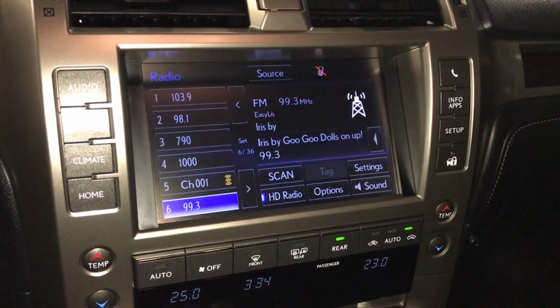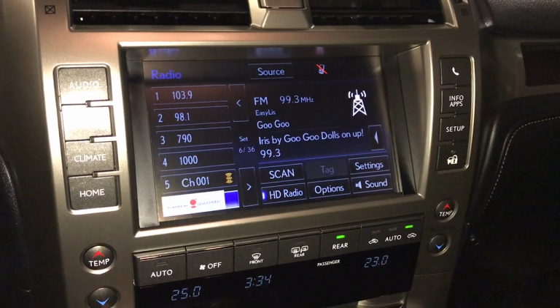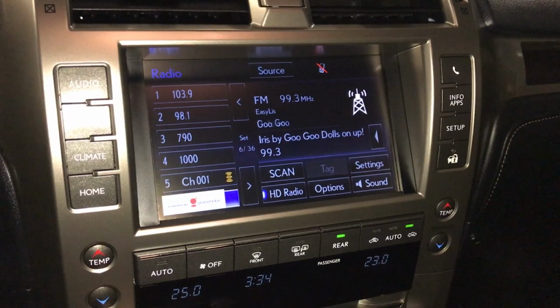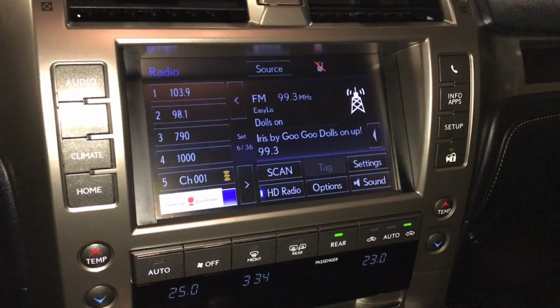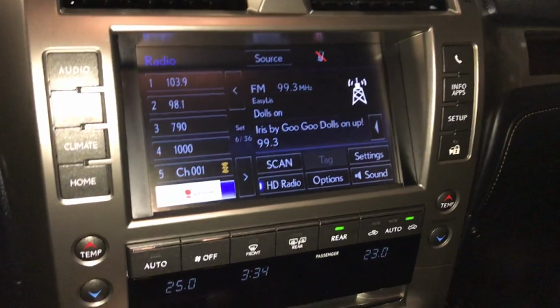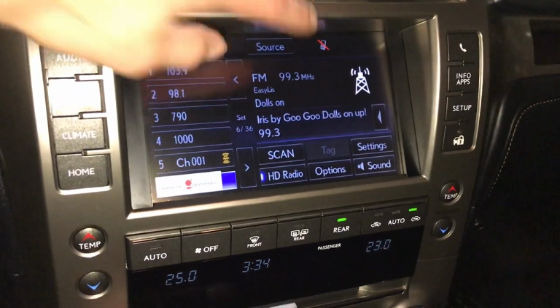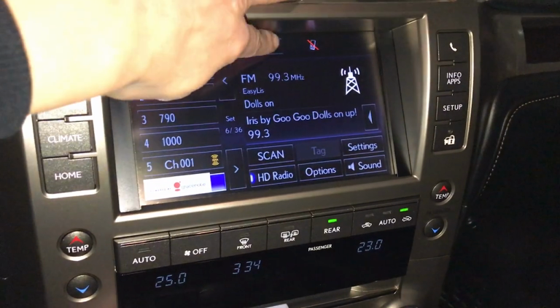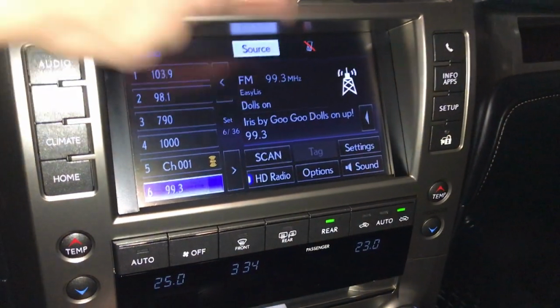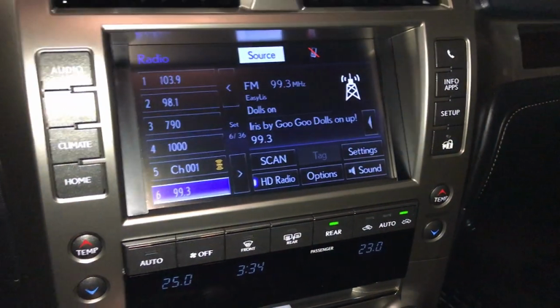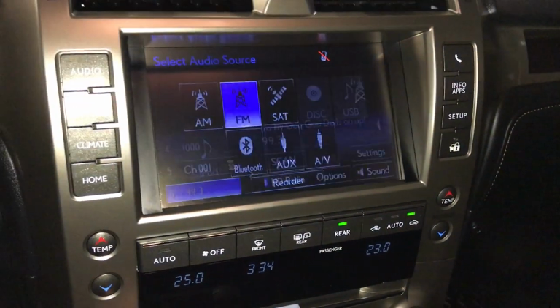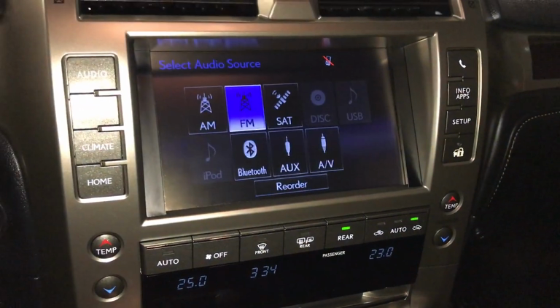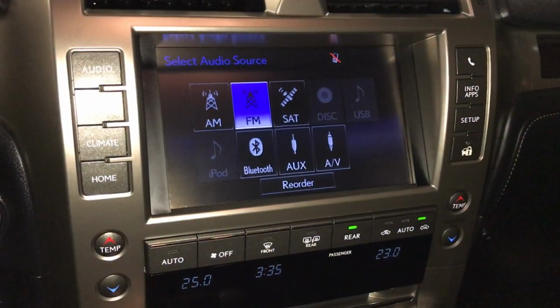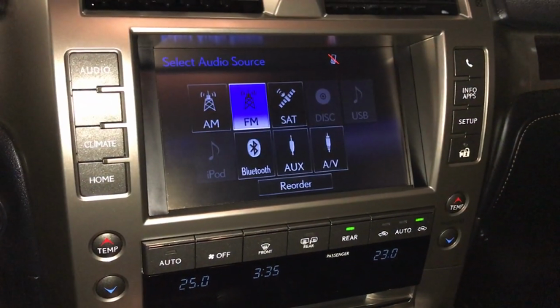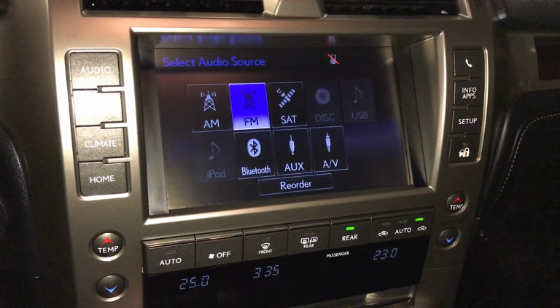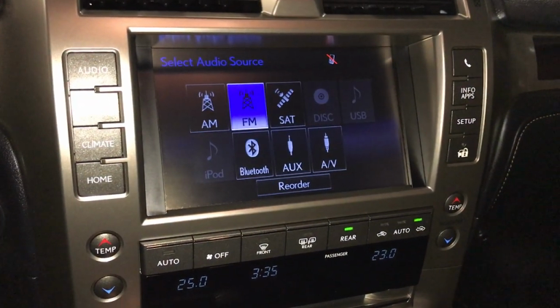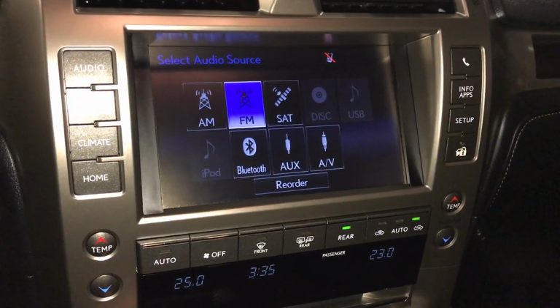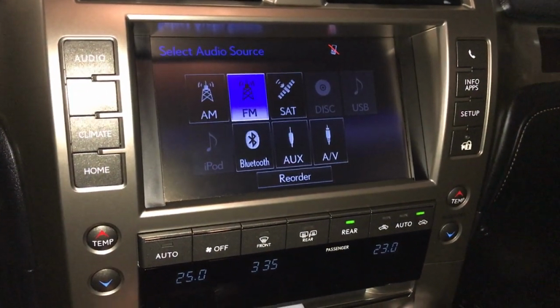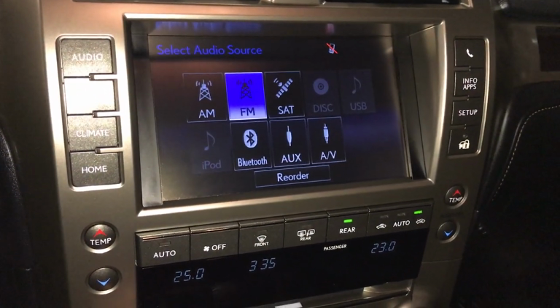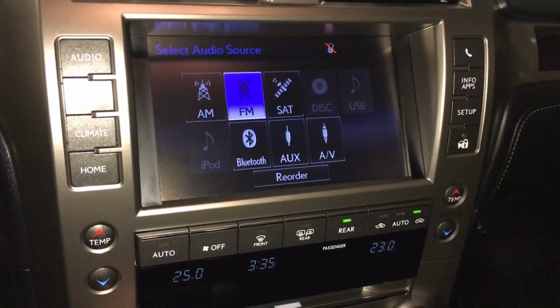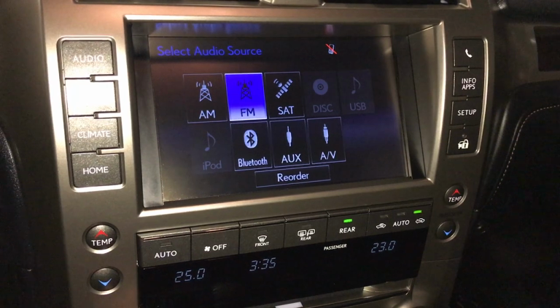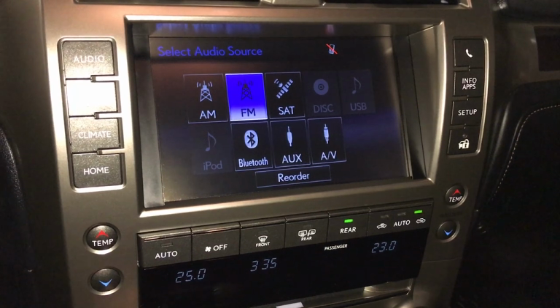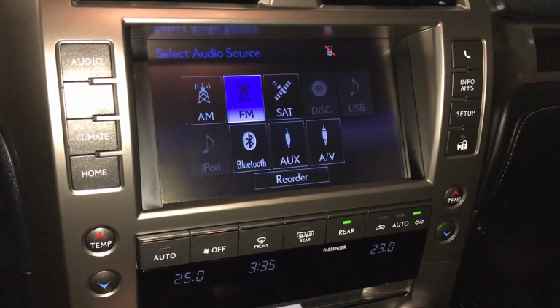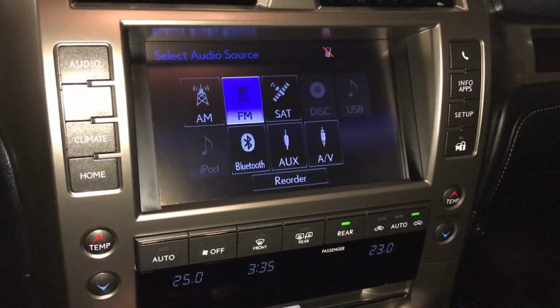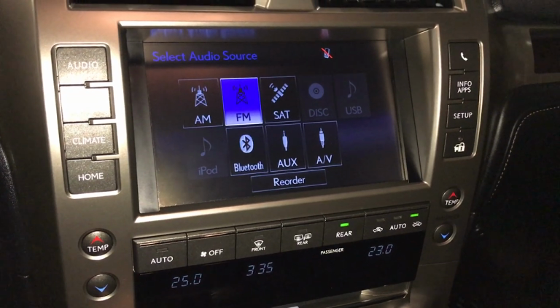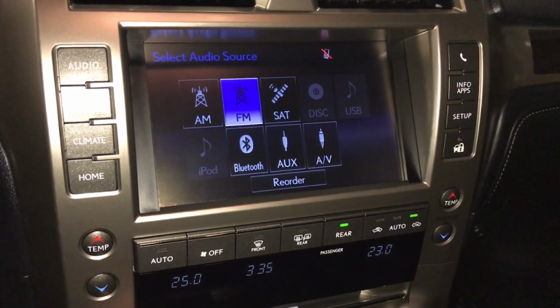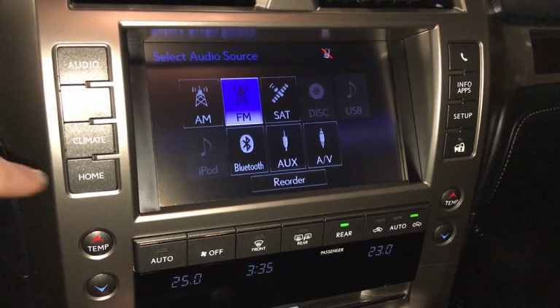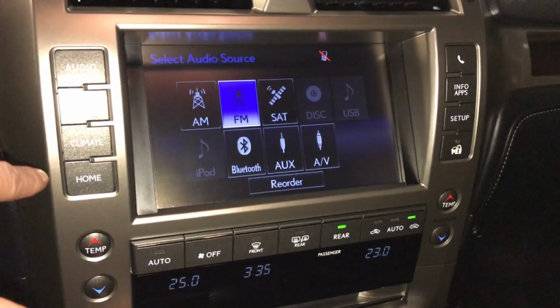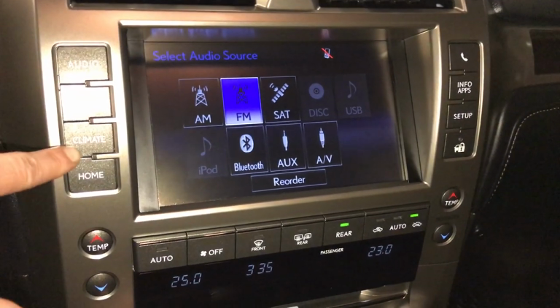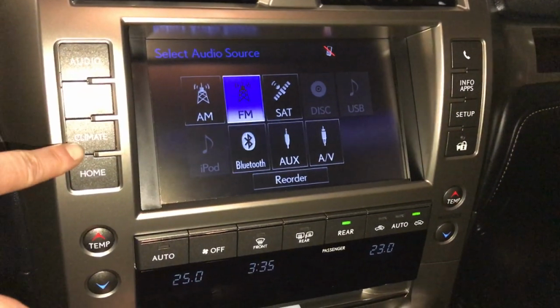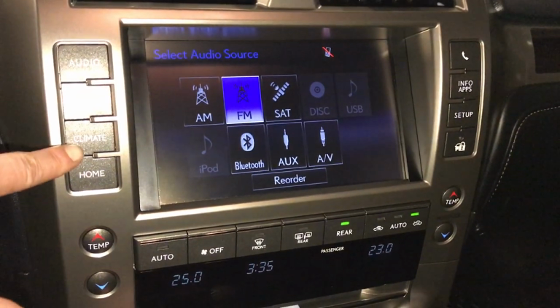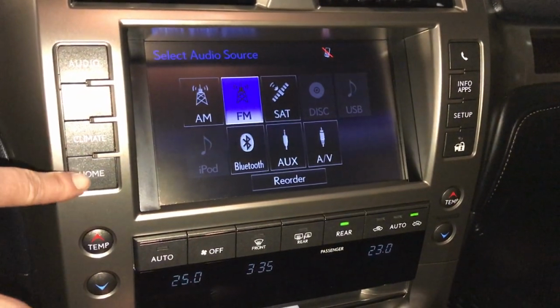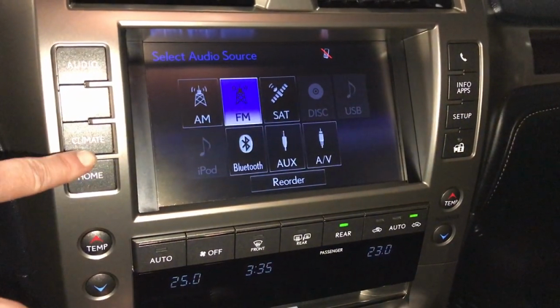17-speaker Mark Levinson audio system. AM, FM, HD radio, satellite, CD, DVD, USB auxiliary and Bluetooth.